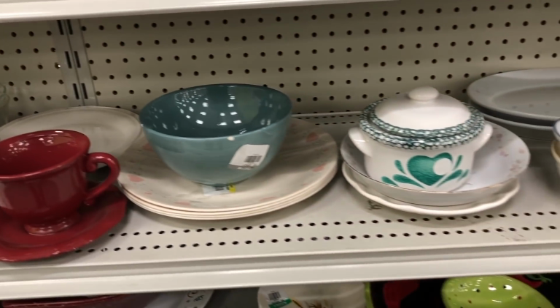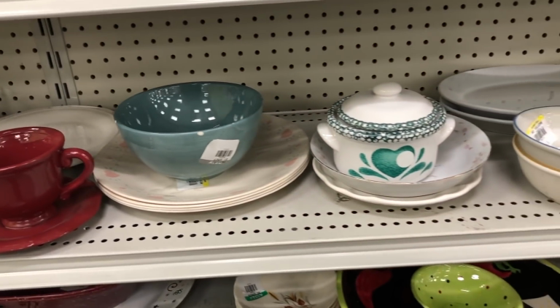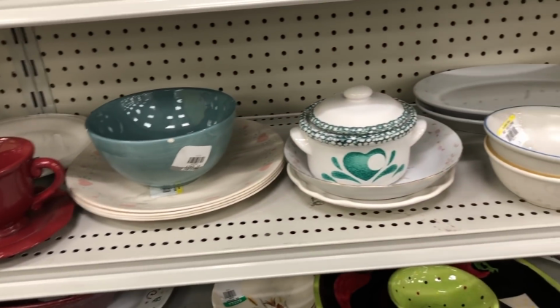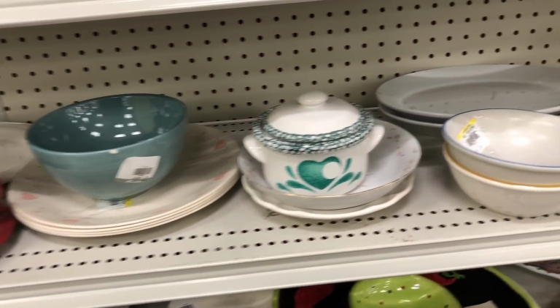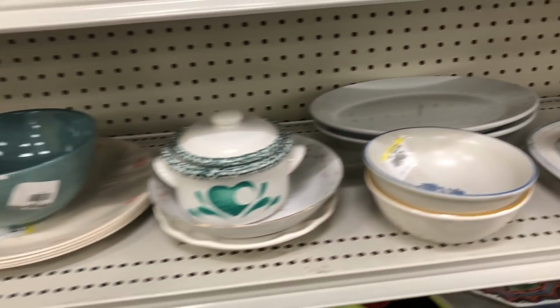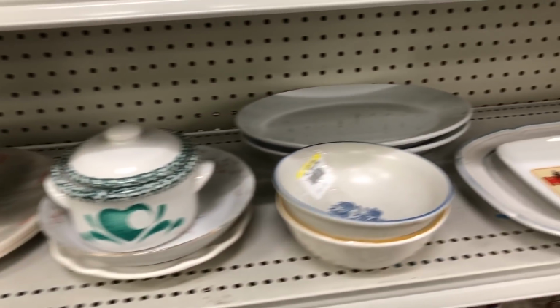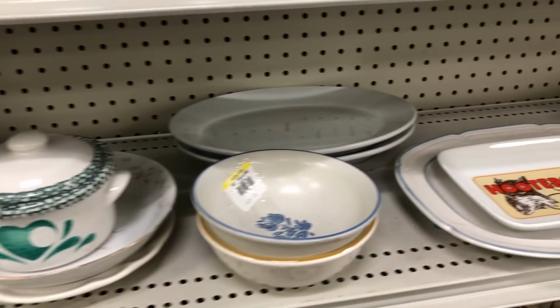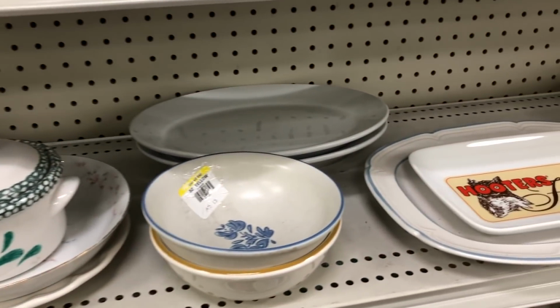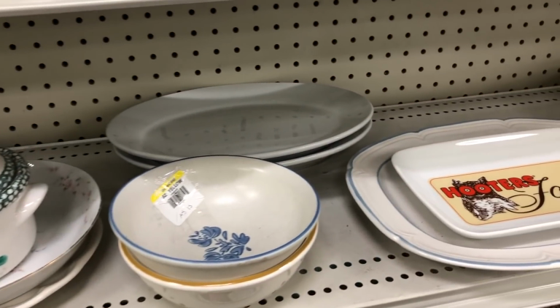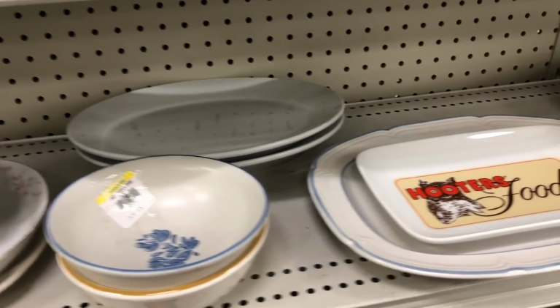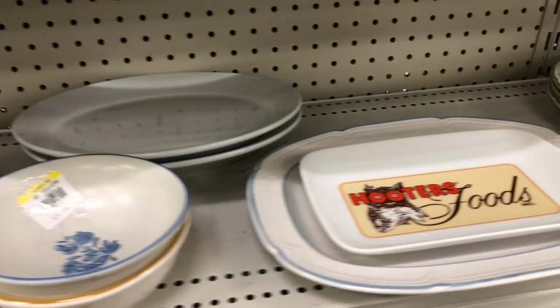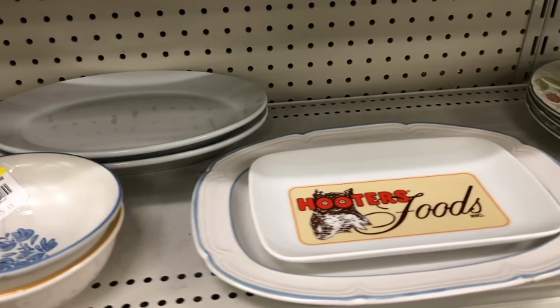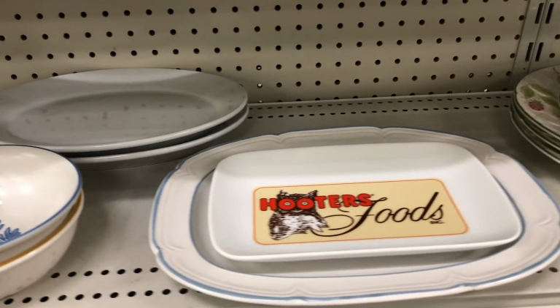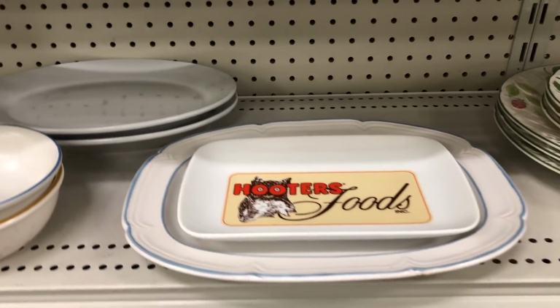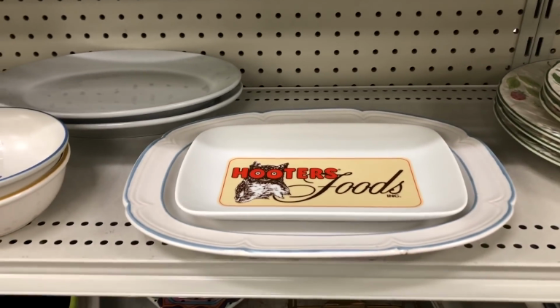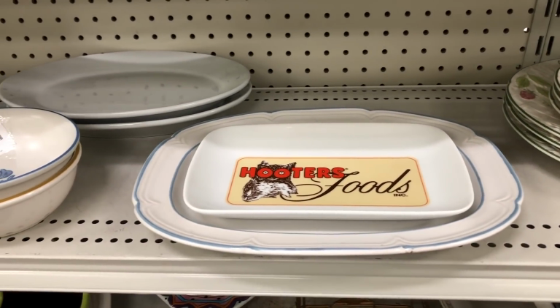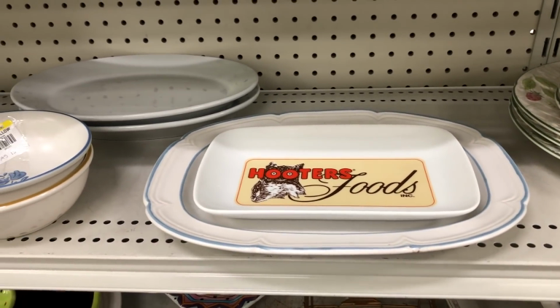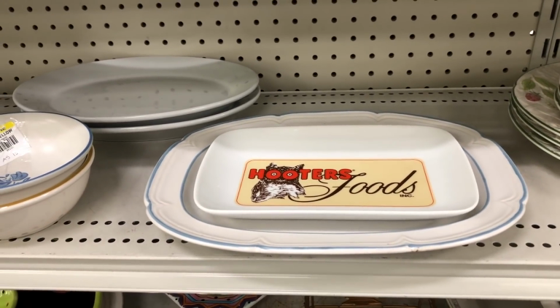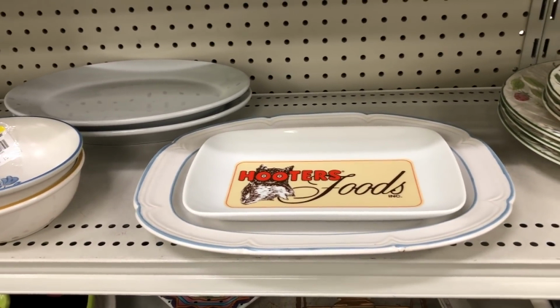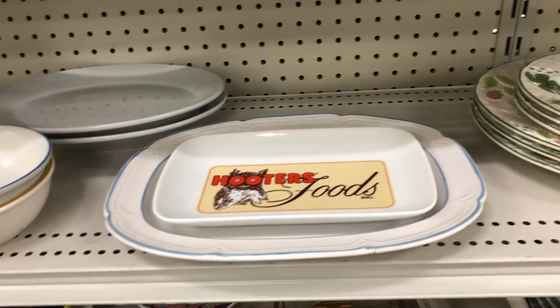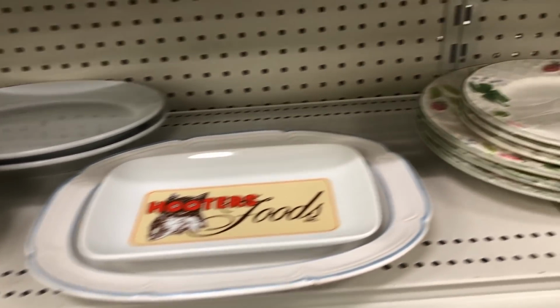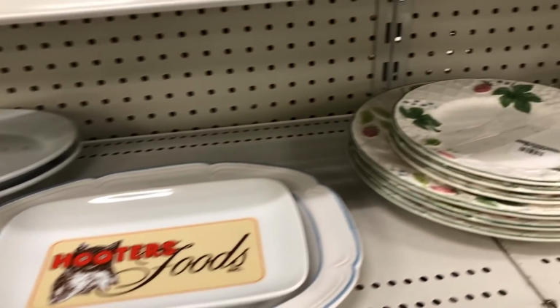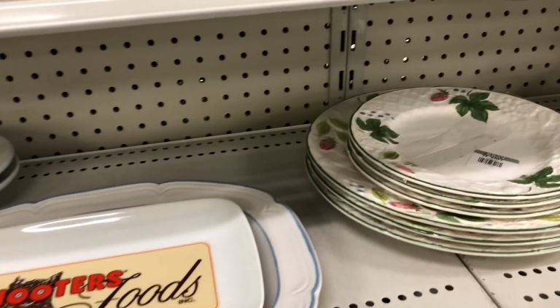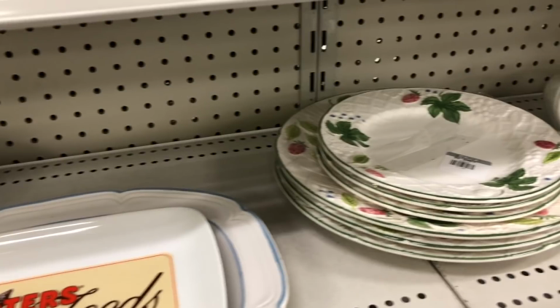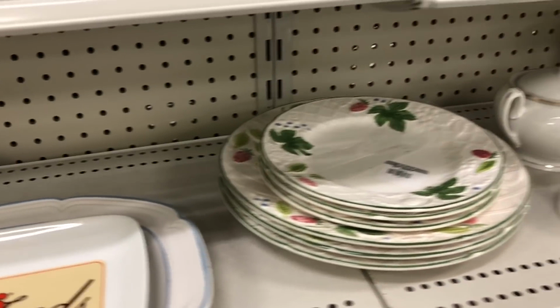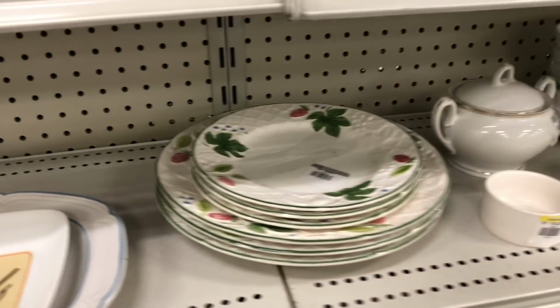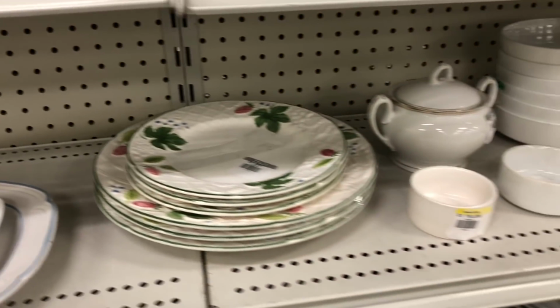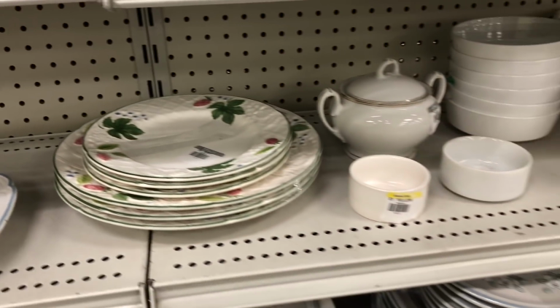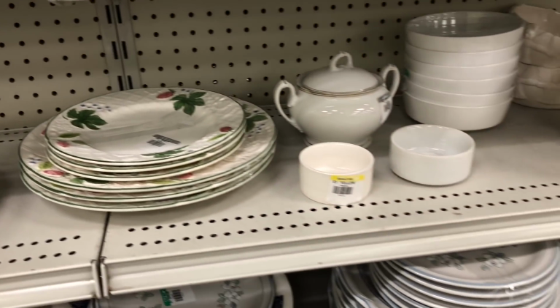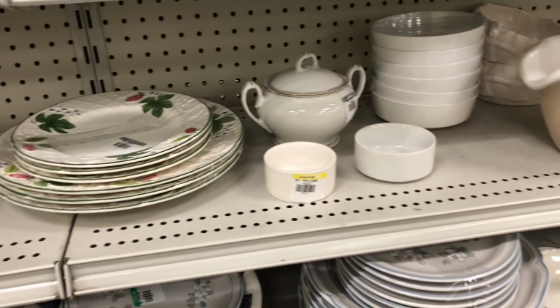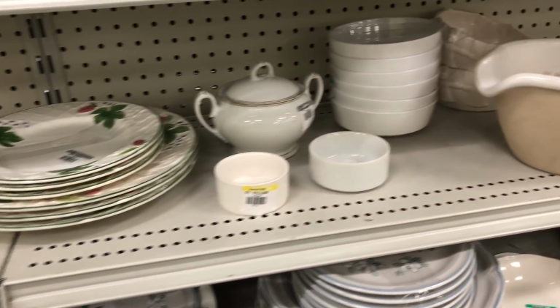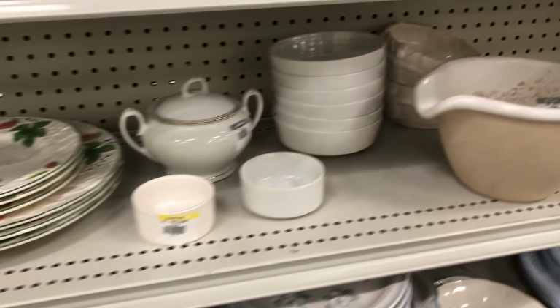Have you guys ever tried the wings at Hooters? I went there a few years ago when we went on a road trip down south and I didn't really care for them. My favorite wings to get is at the Anchor Bar in Buffalo, New York.